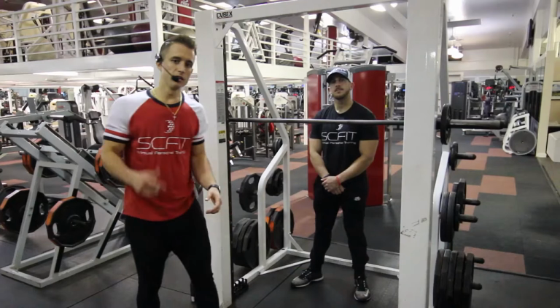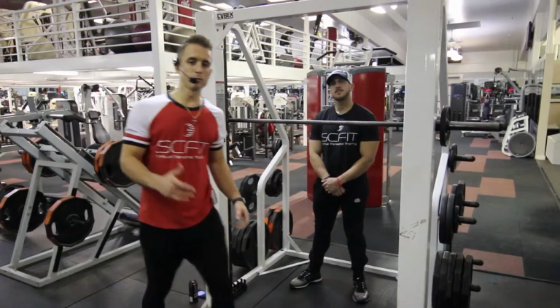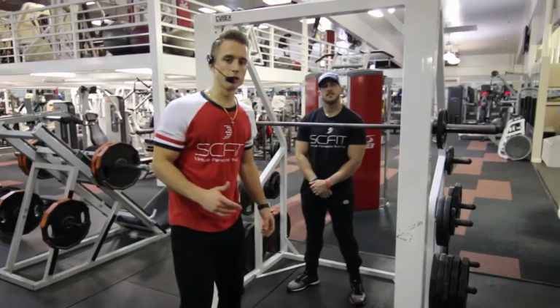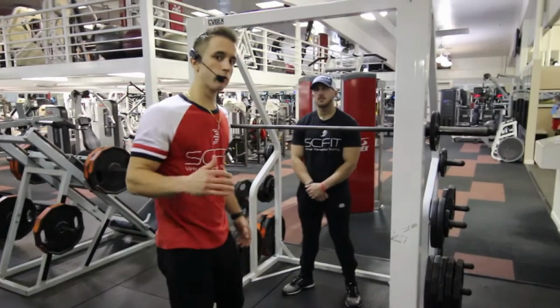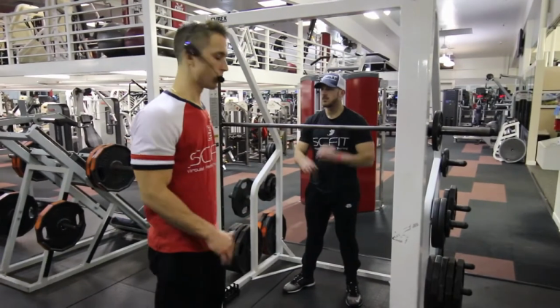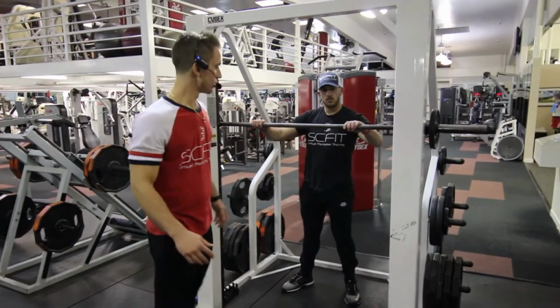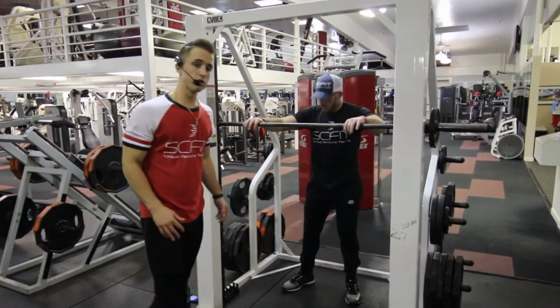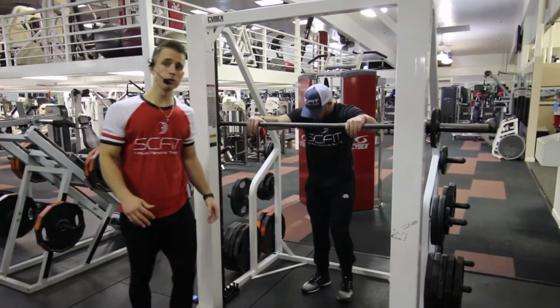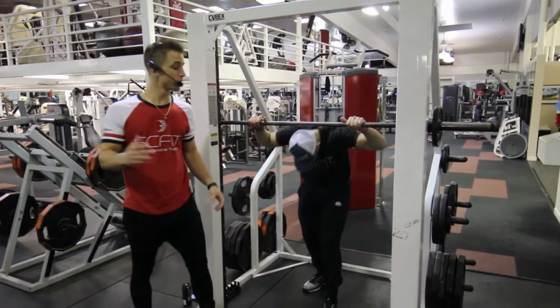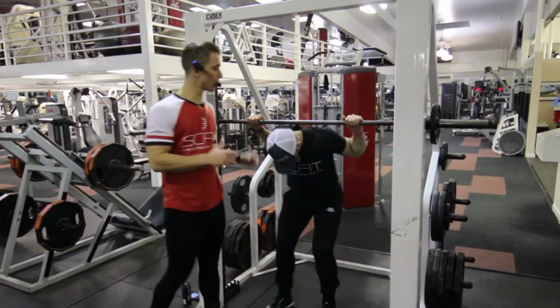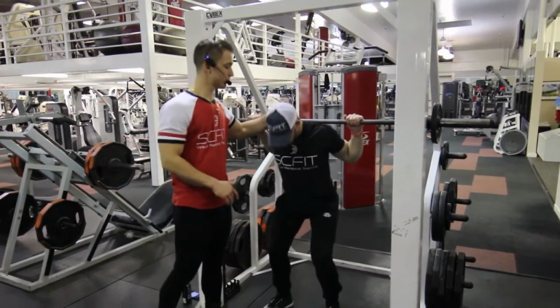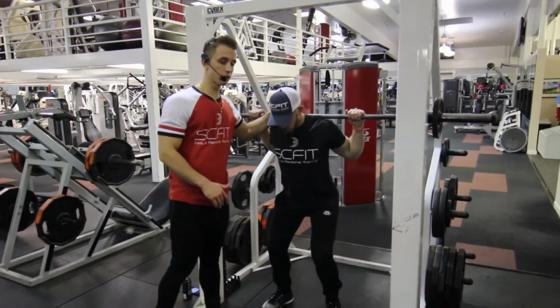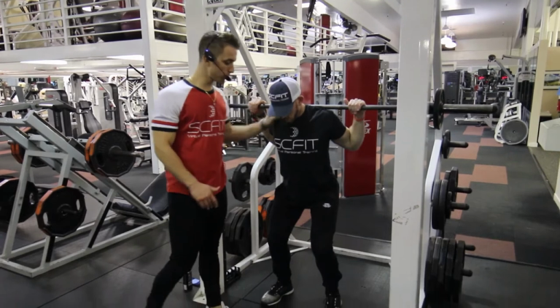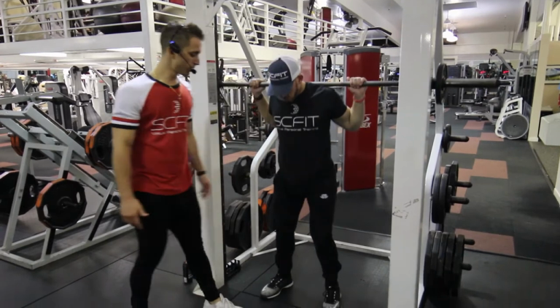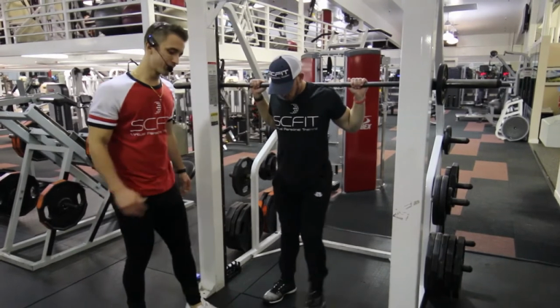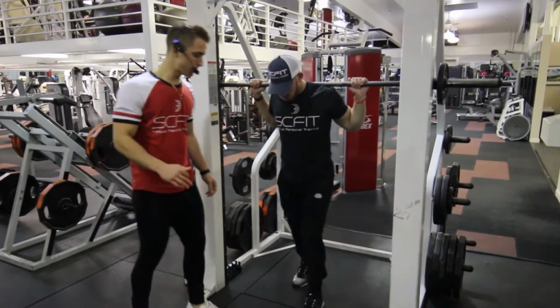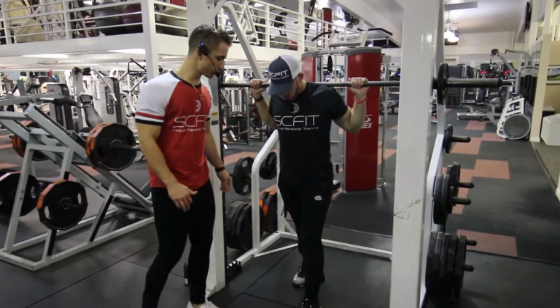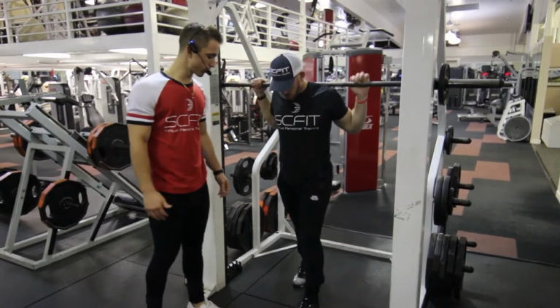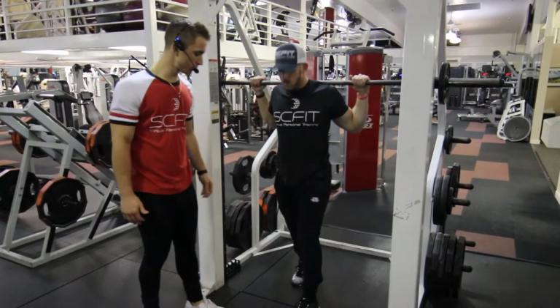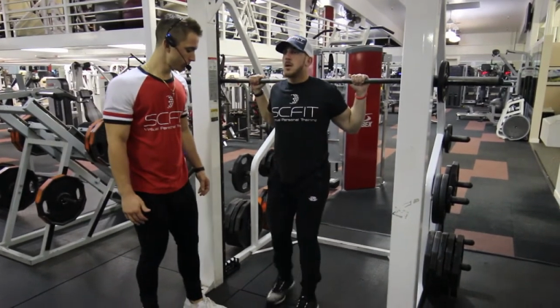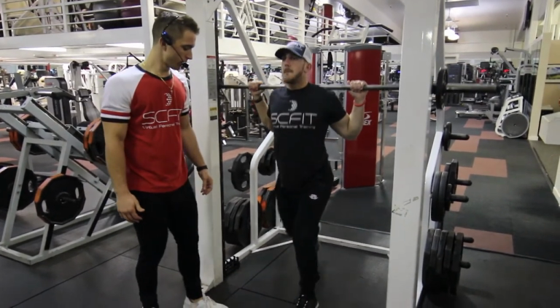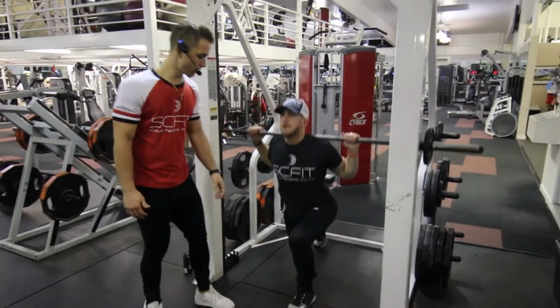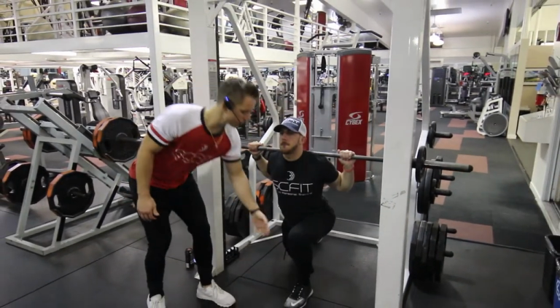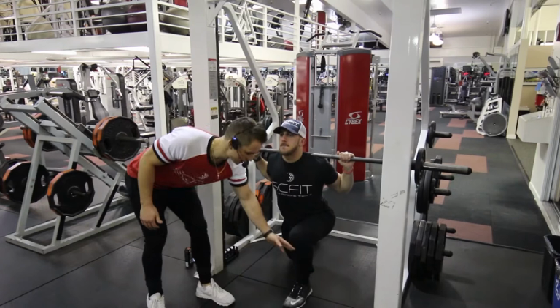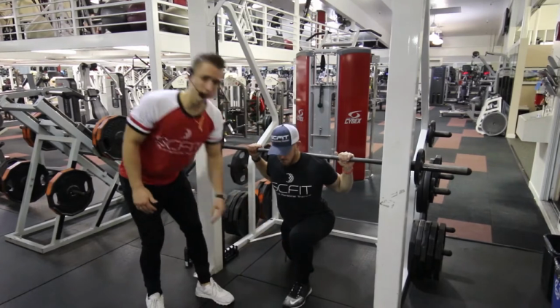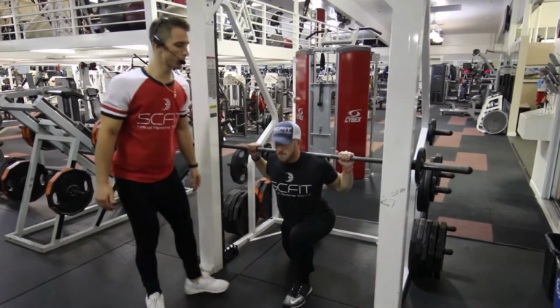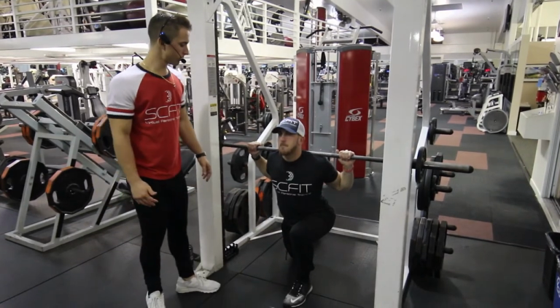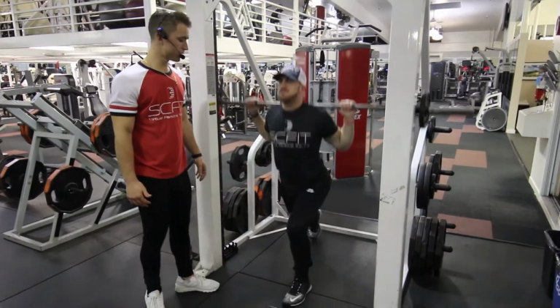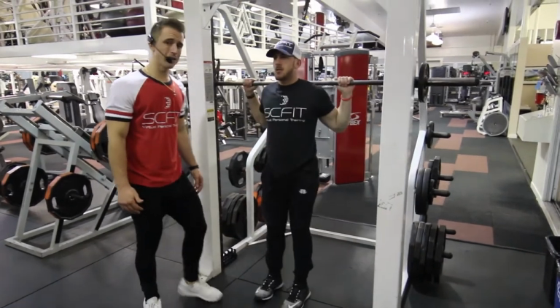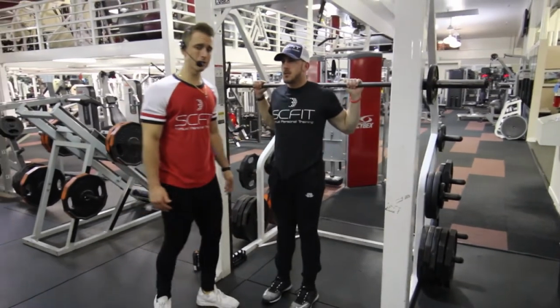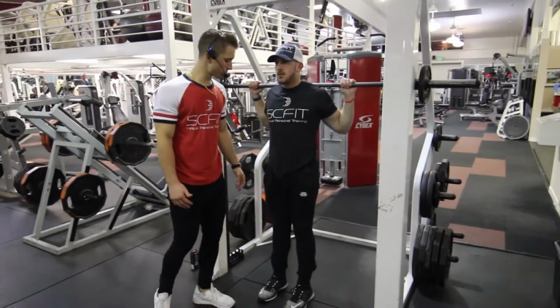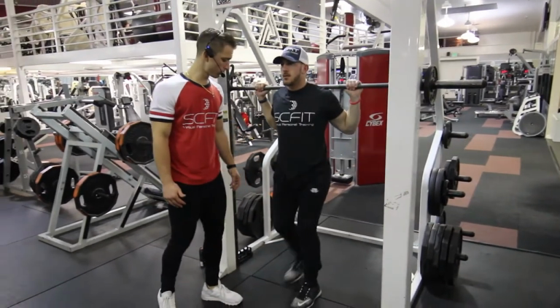This is a Smith Machine reverse lunge. First thing you want to do is come underneath that barbell so it's rested on his traps. He's going to step back into a reverse lunge. His front leg is going to be at a 90 degree bend. His back leg is almost touching the floor.